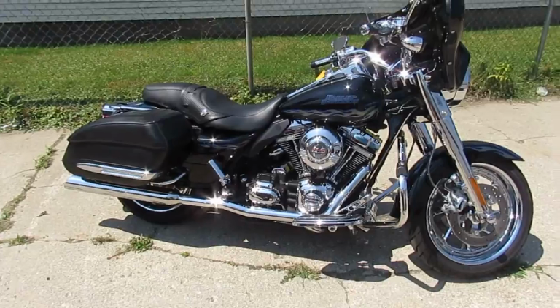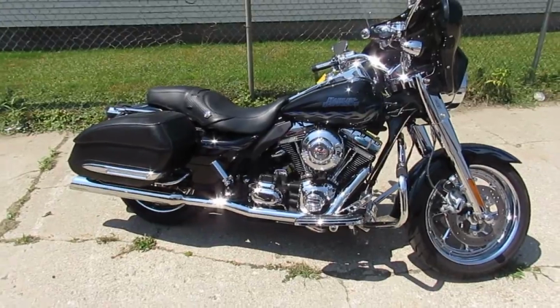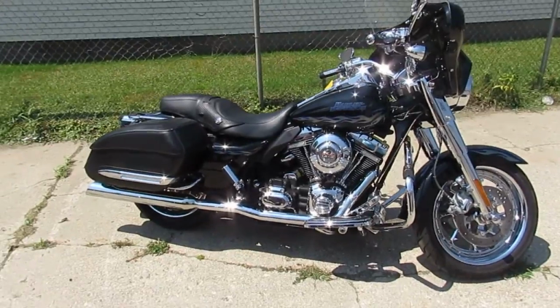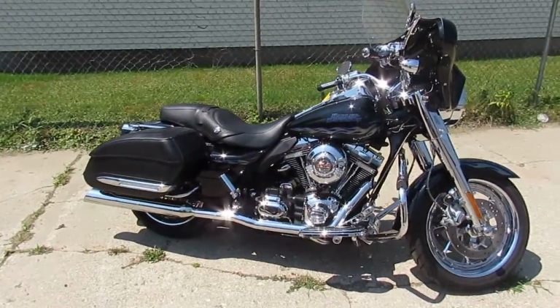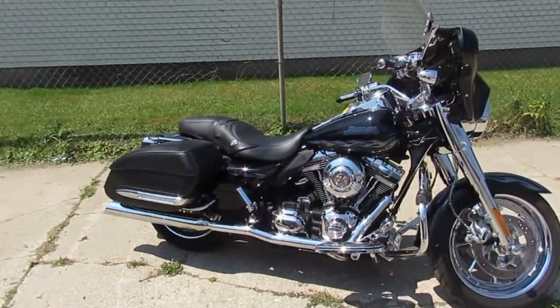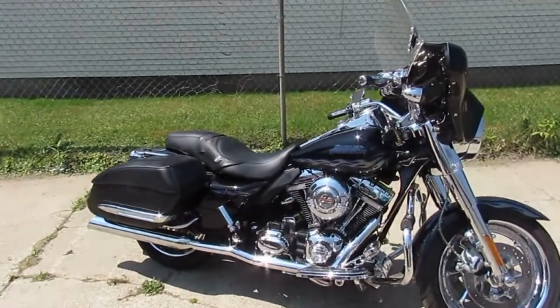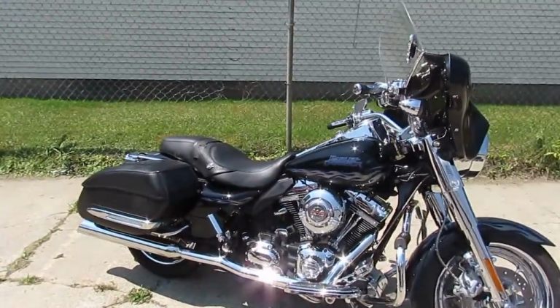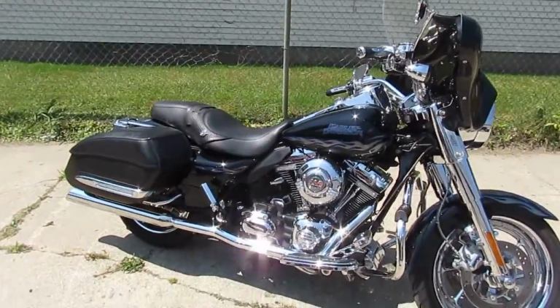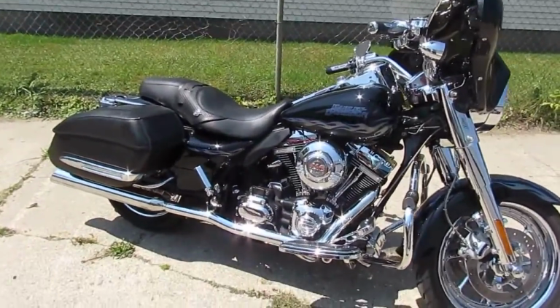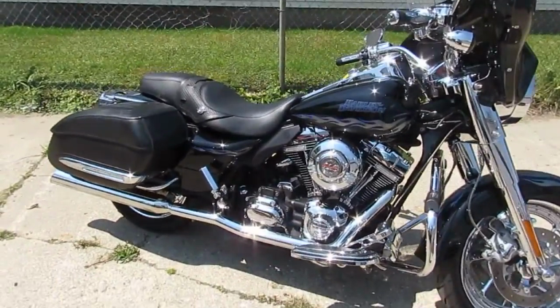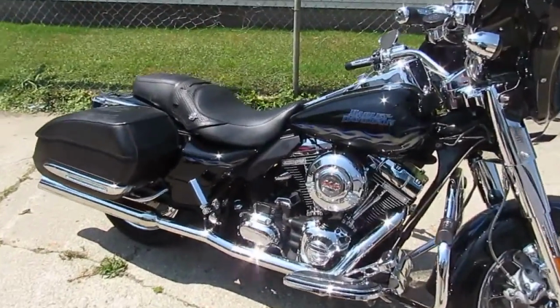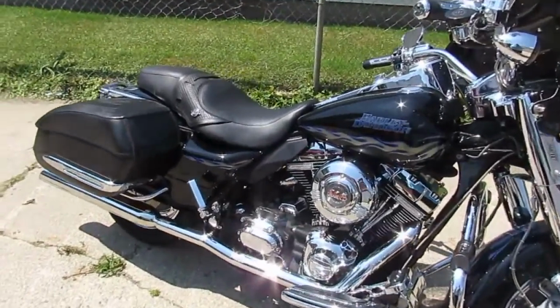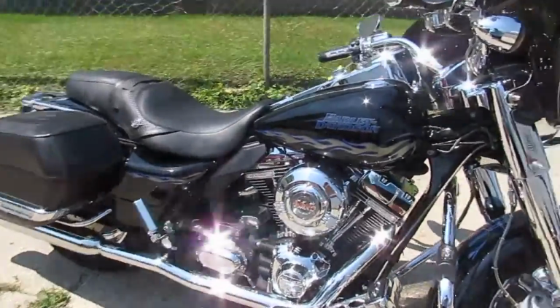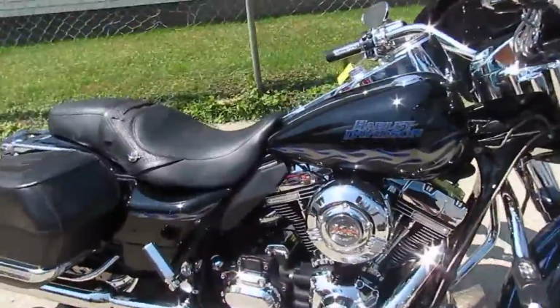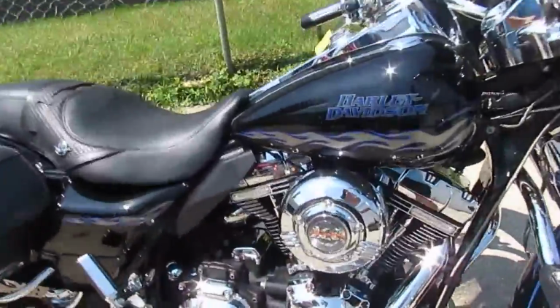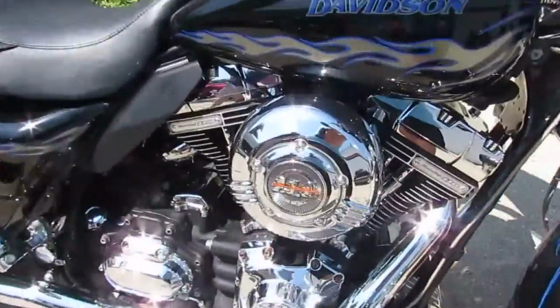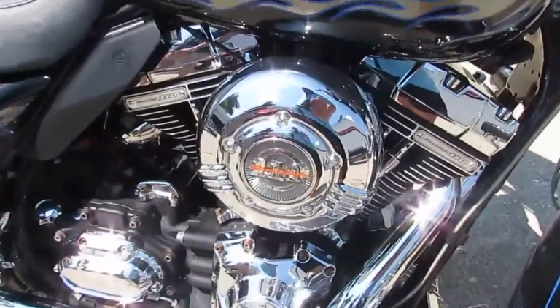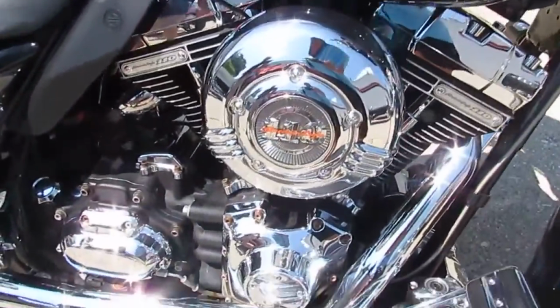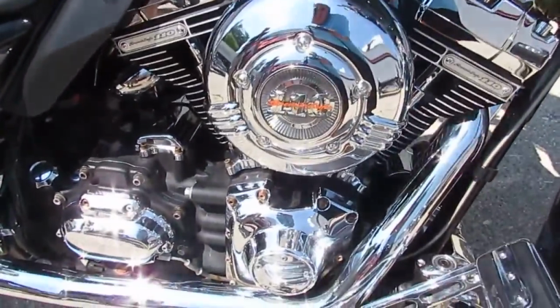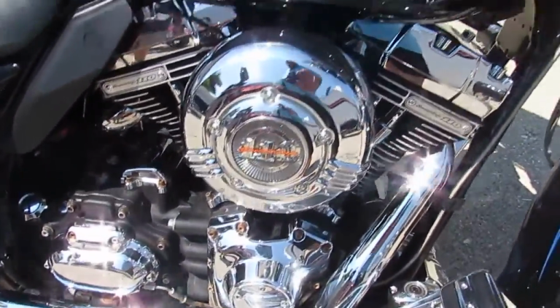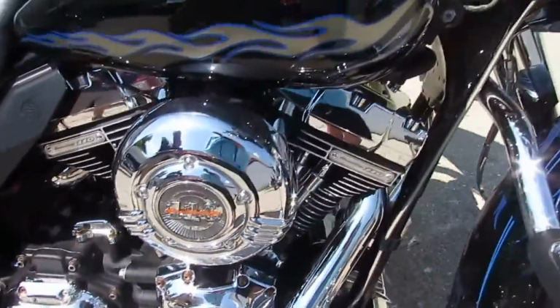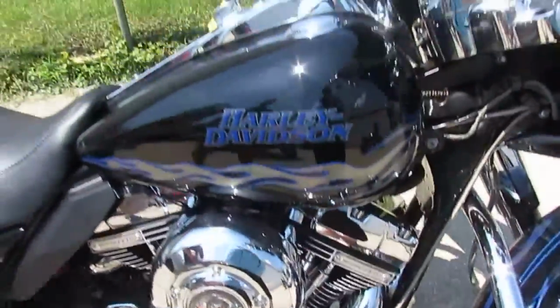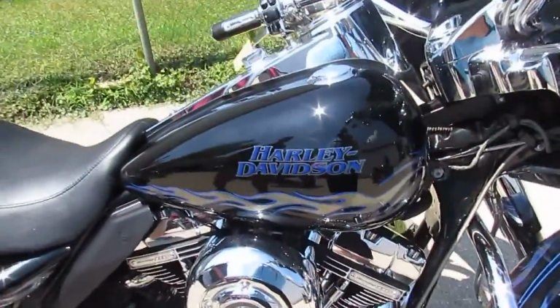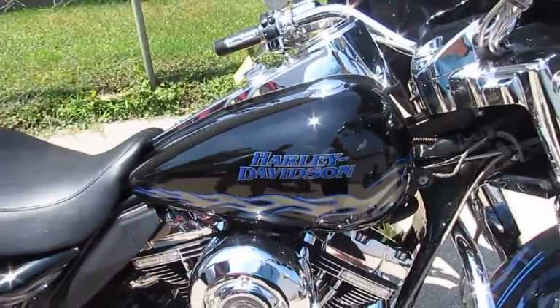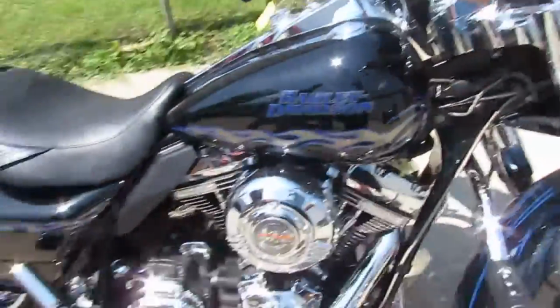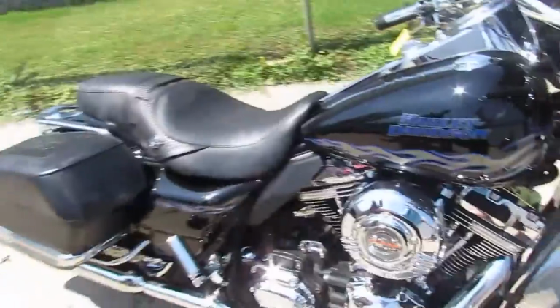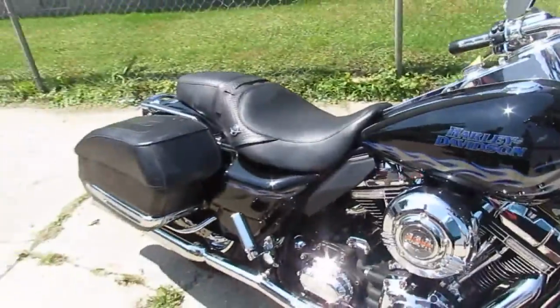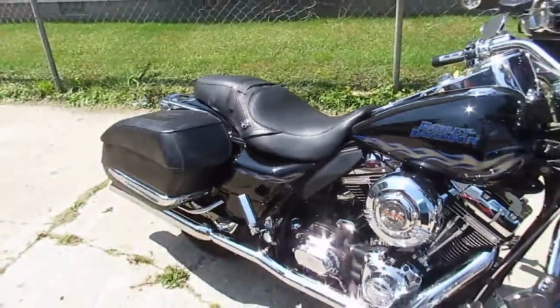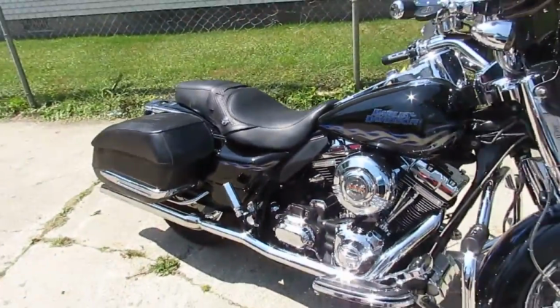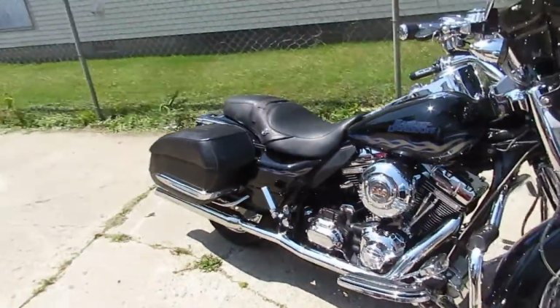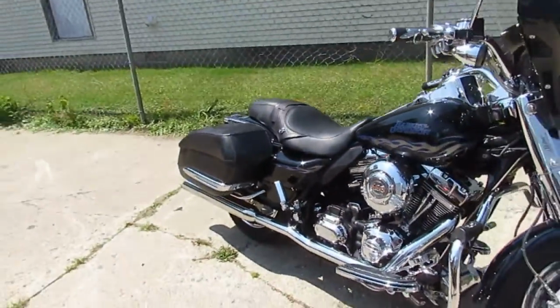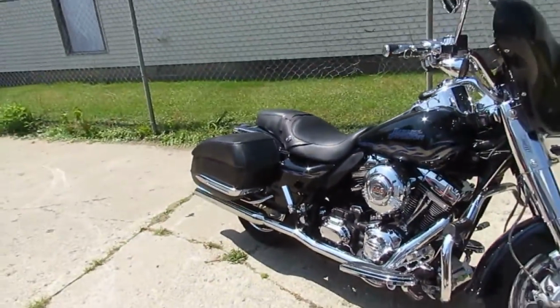Hey guys, it's Approval Power Sports. We got three semi loads in on the first day of August — three semi loads of used Harley Davidson. So keep an eye on our YouTube channel, our Facebook, and our website. We'll be loading up as quick as we can.